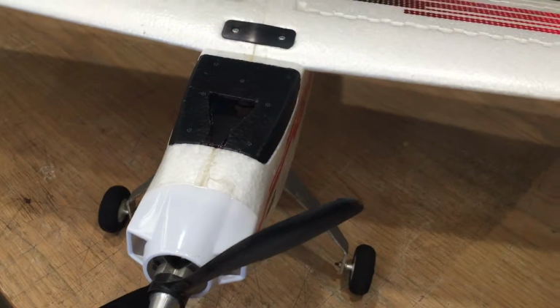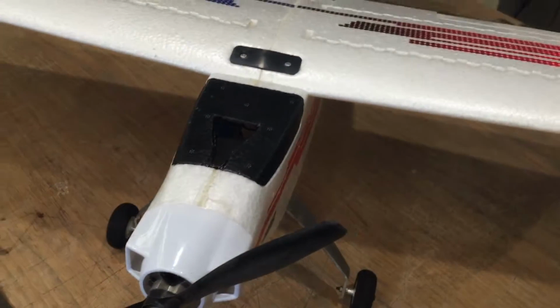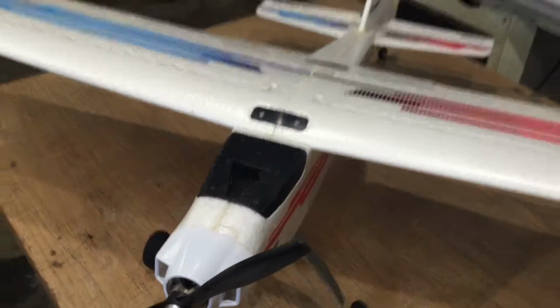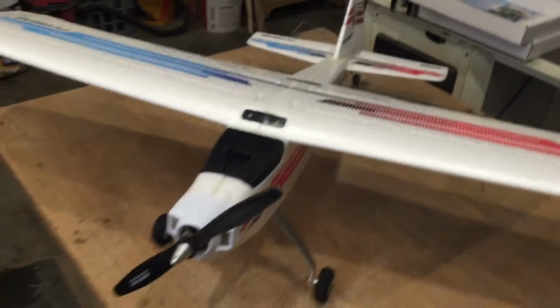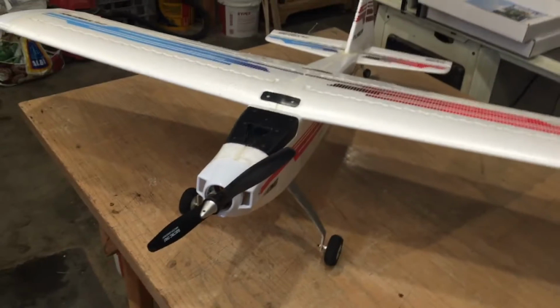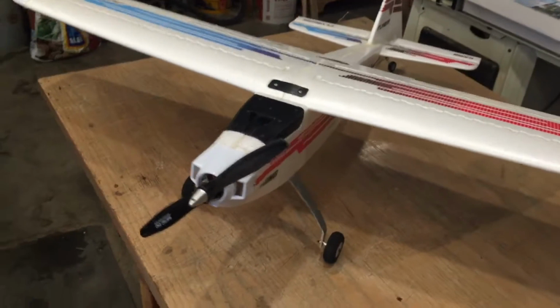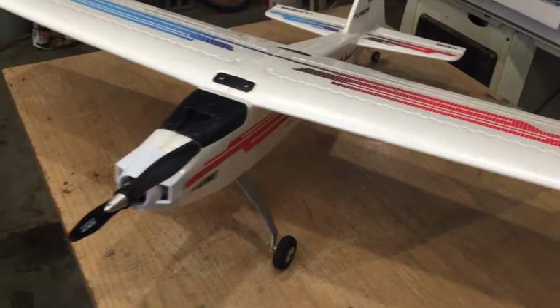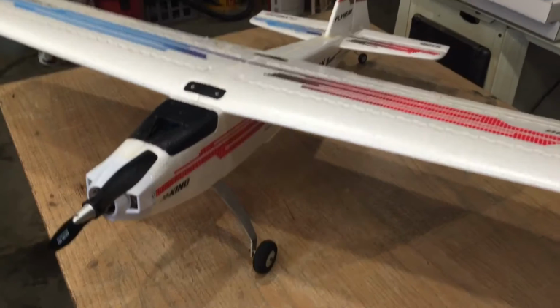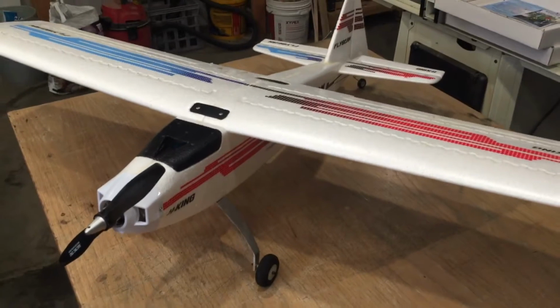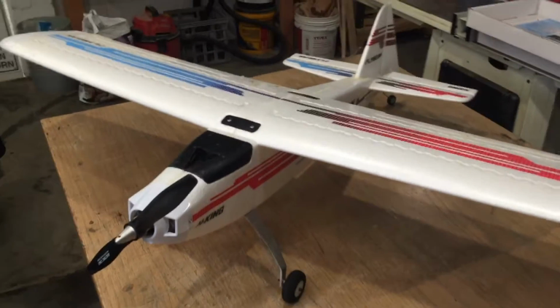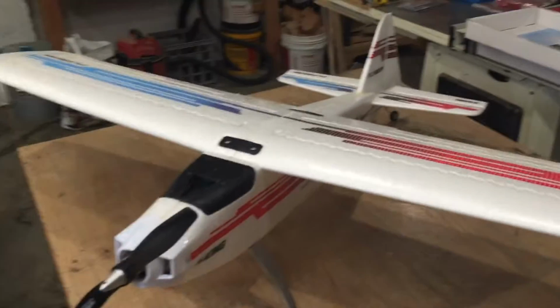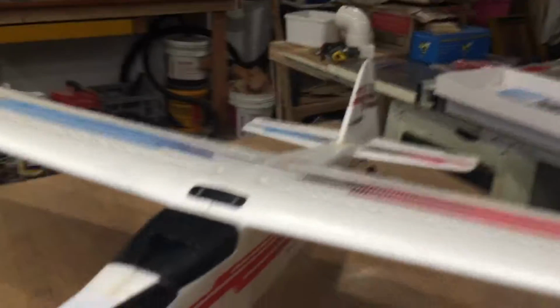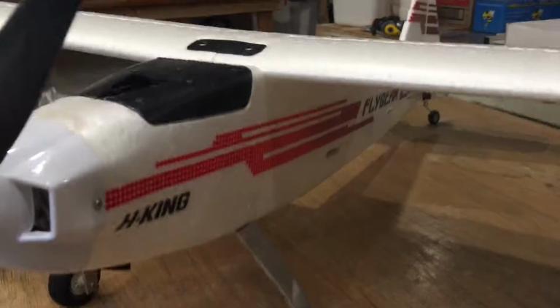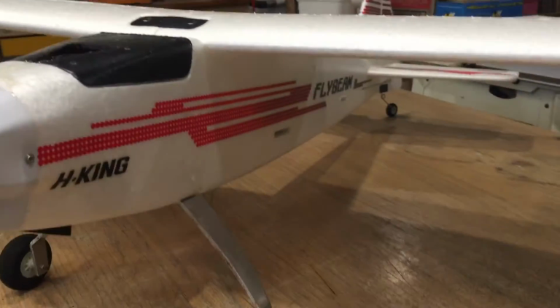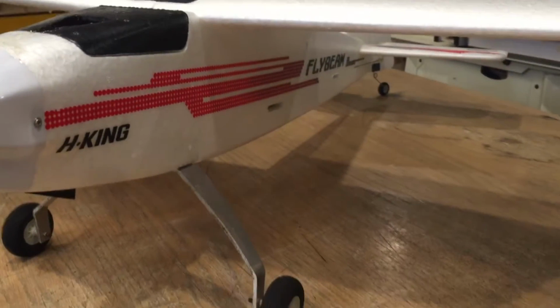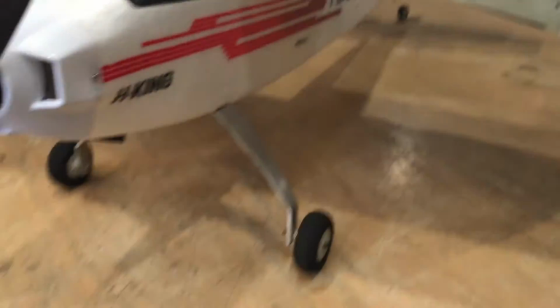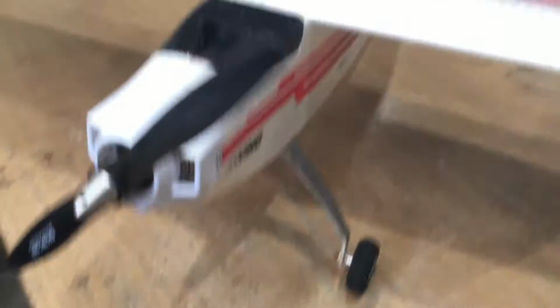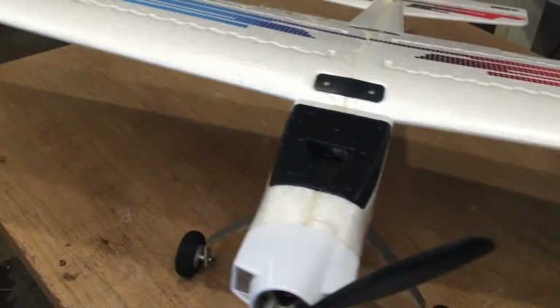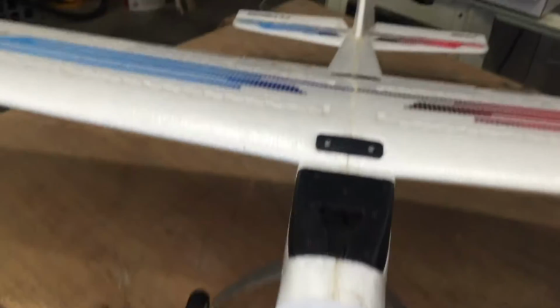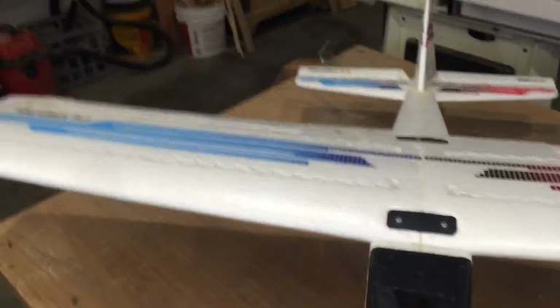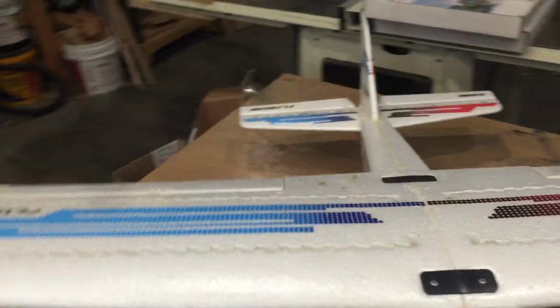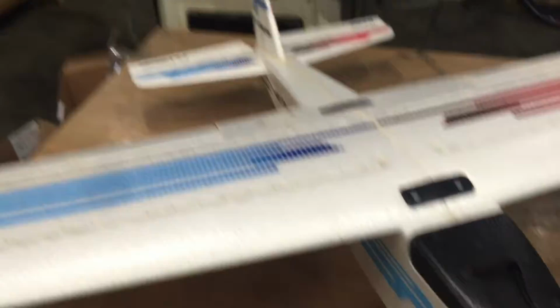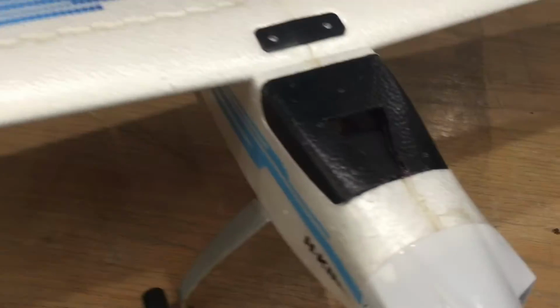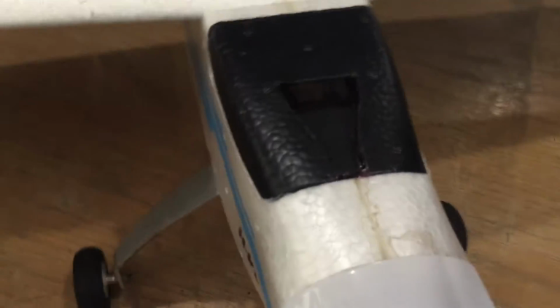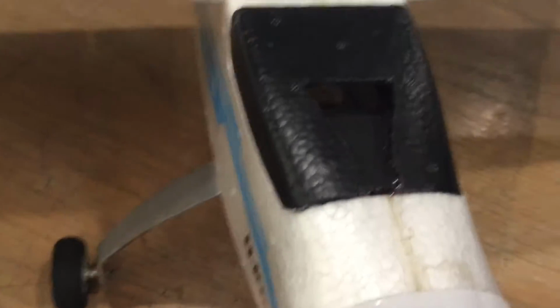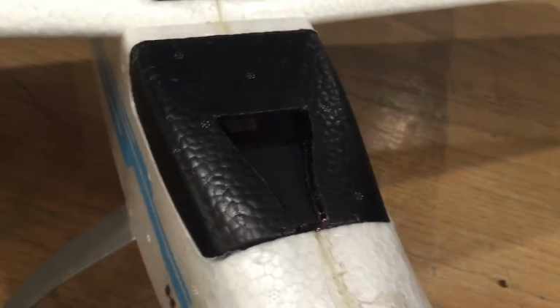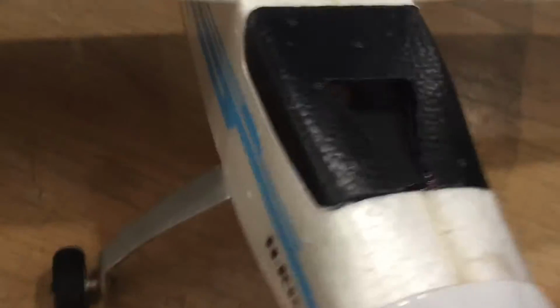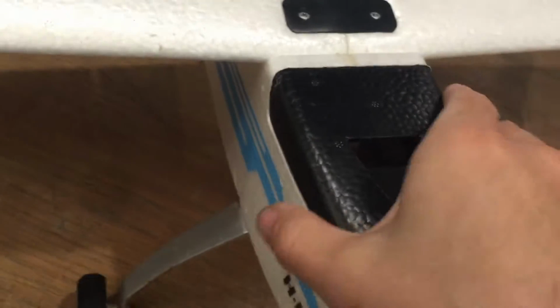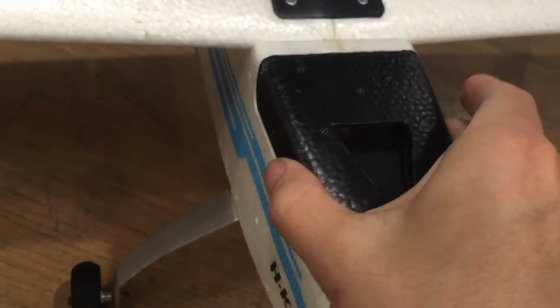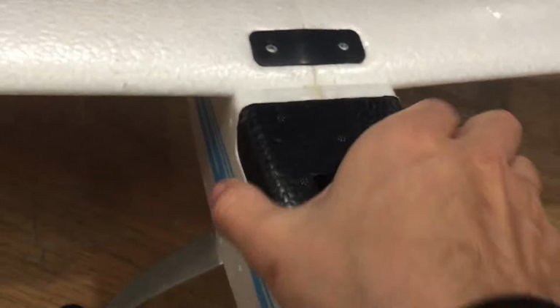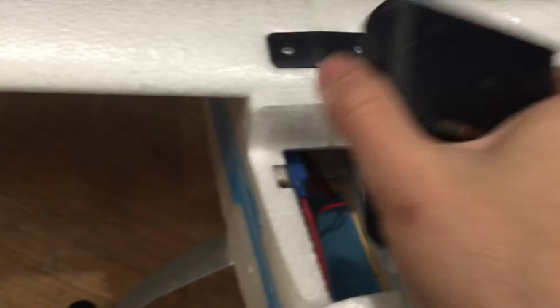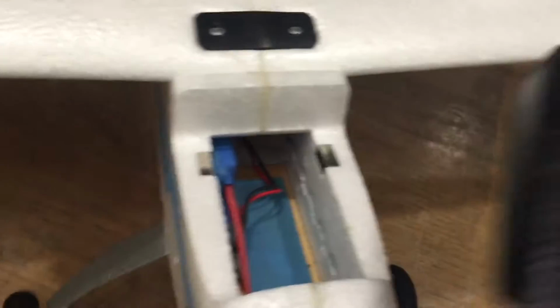Alright, so here's a quick overview video of the cooling mods that I've done to my Hobby King Flybeam night flying plane — pretty awesome night flying plane. Let's get into it.